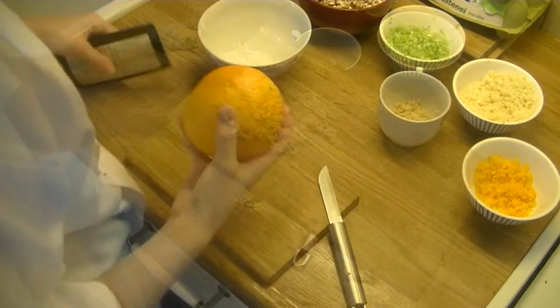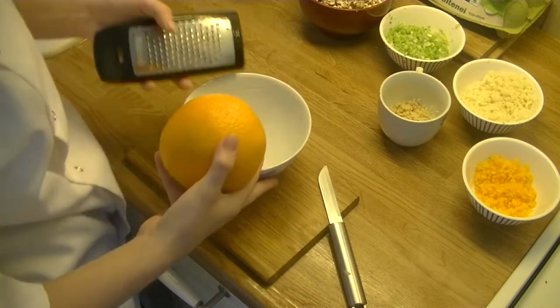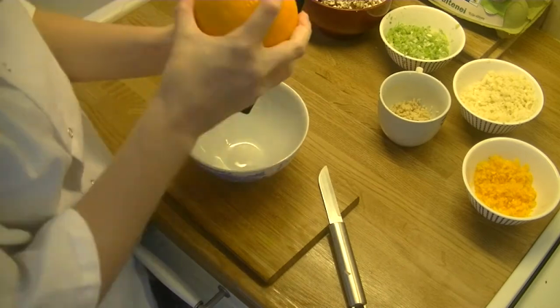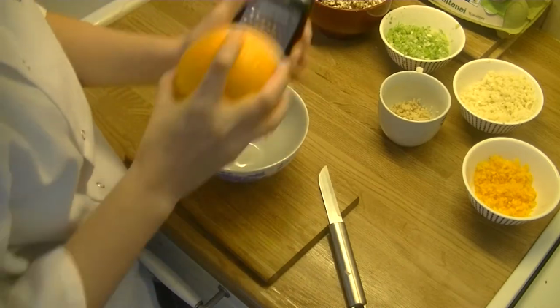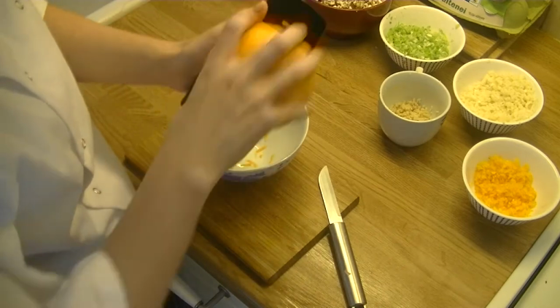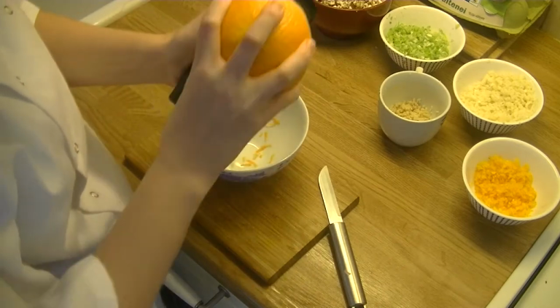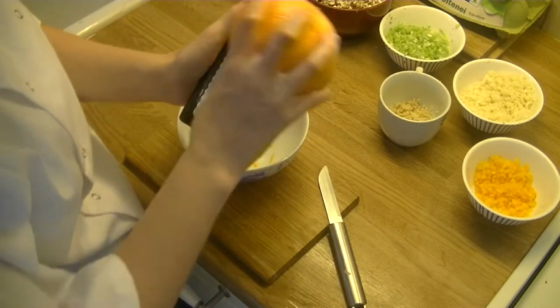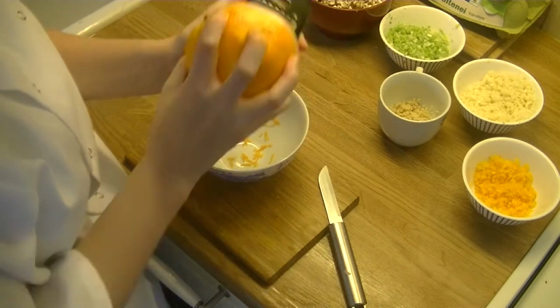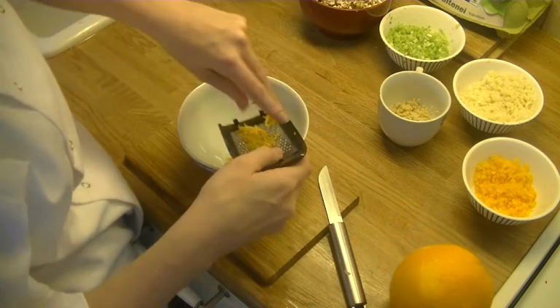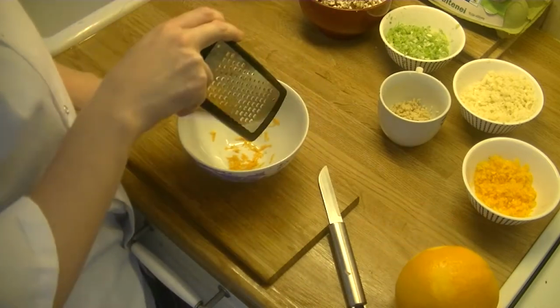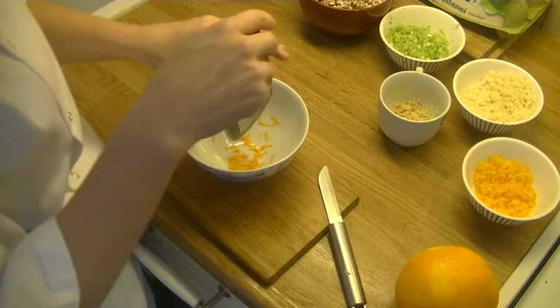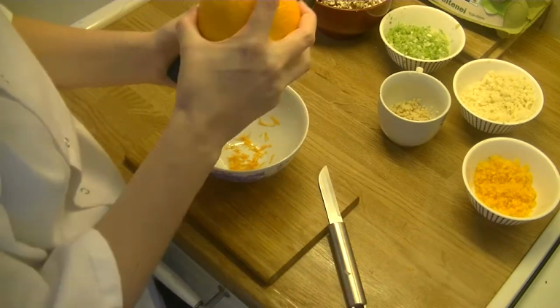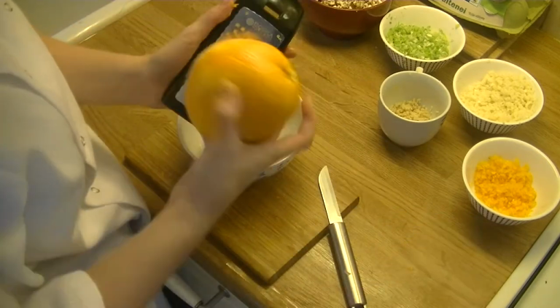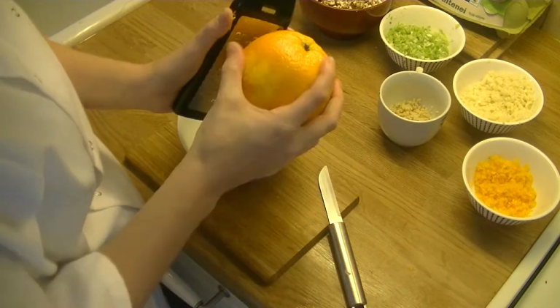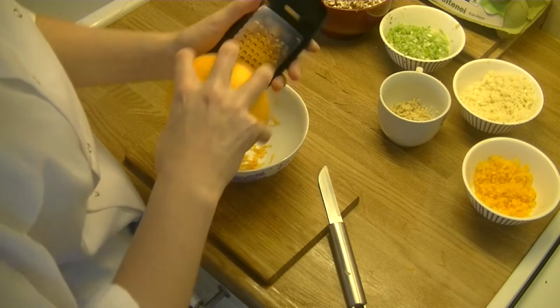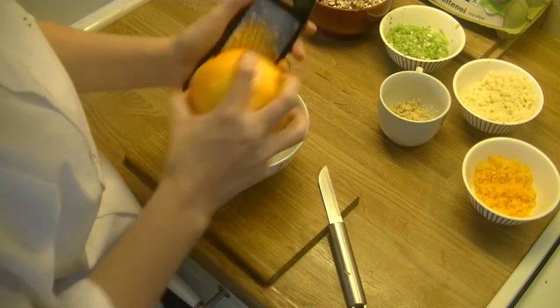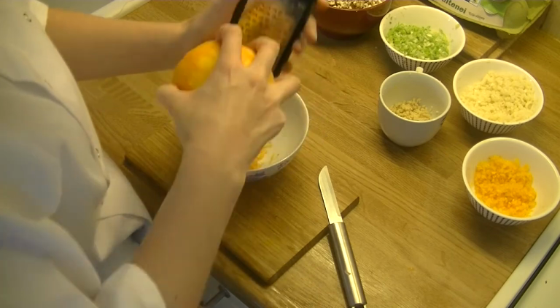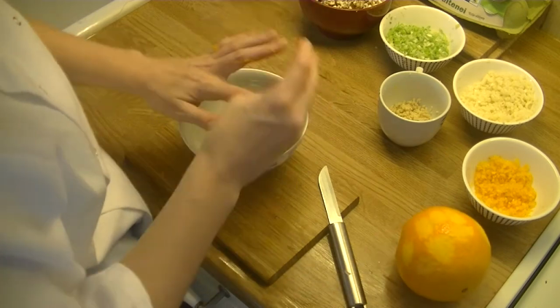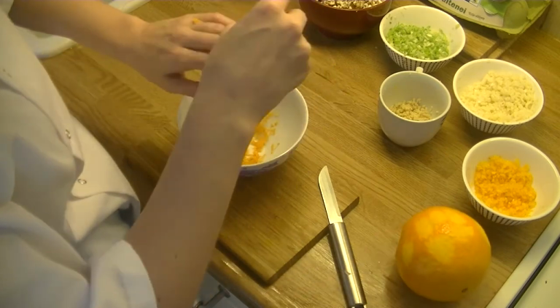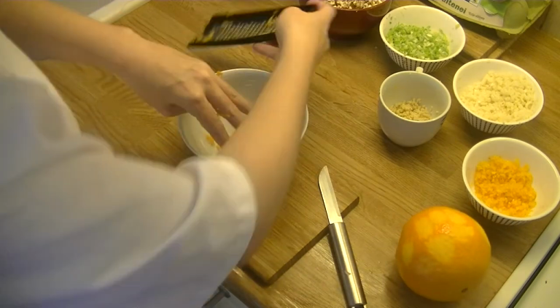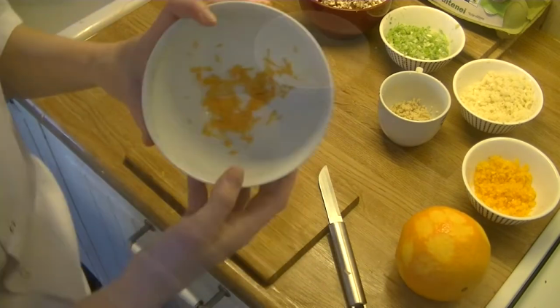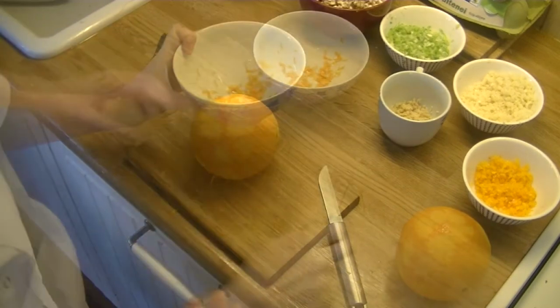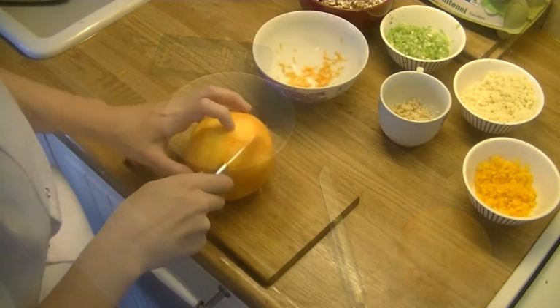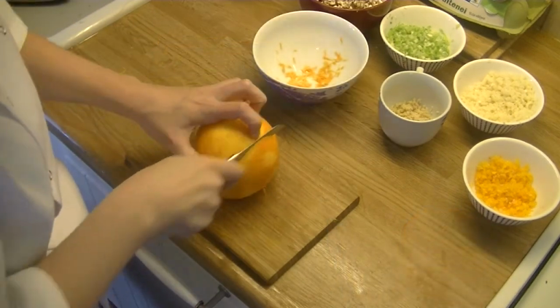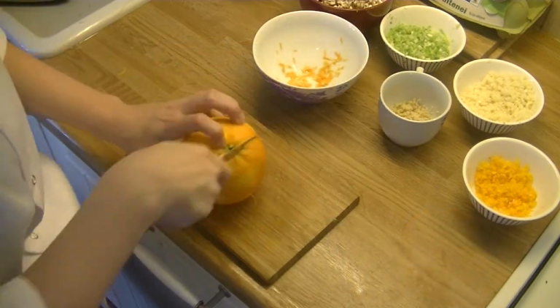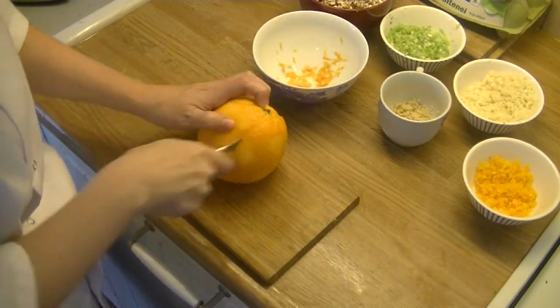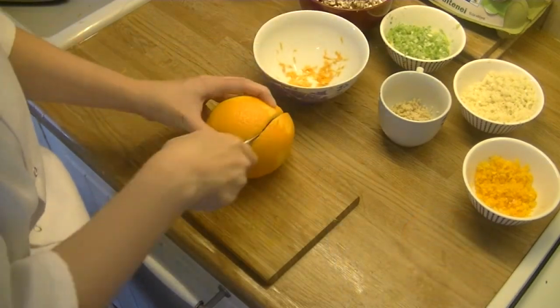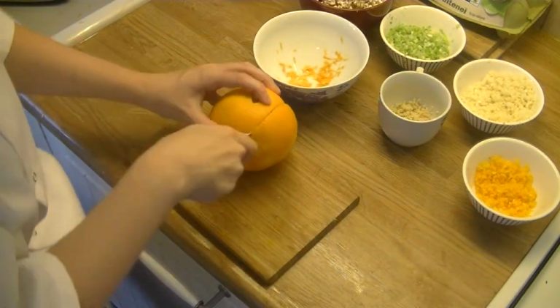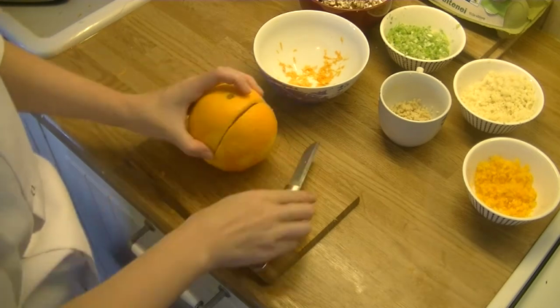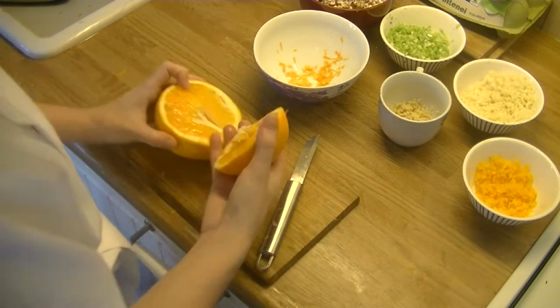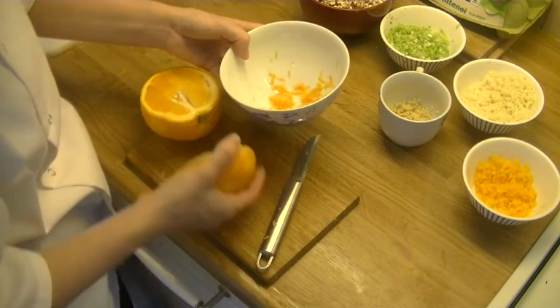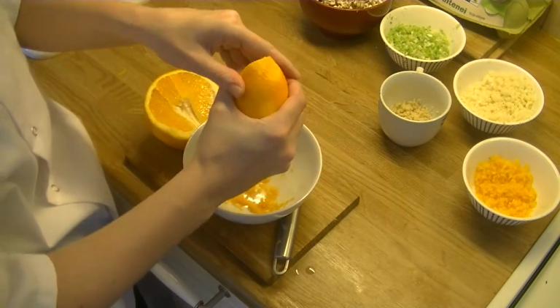Now for our orange, I like to grate the outside a little bit and then add some juice. I like to contrast orange with duck, but you obviously don't have to do that — you can decide on whatever kind of seasoning you would like to add yourself.